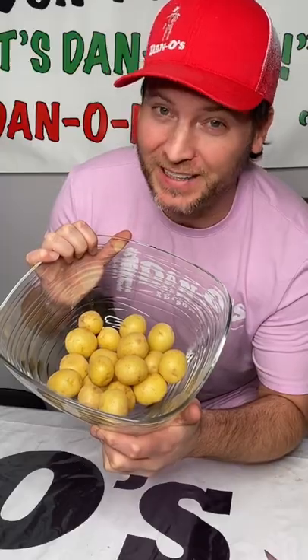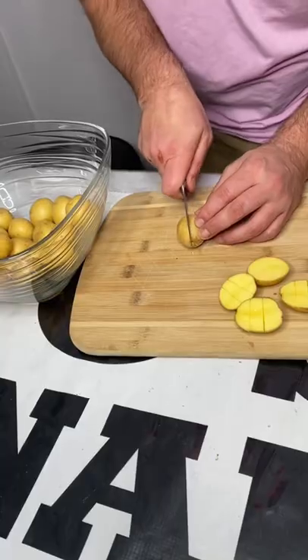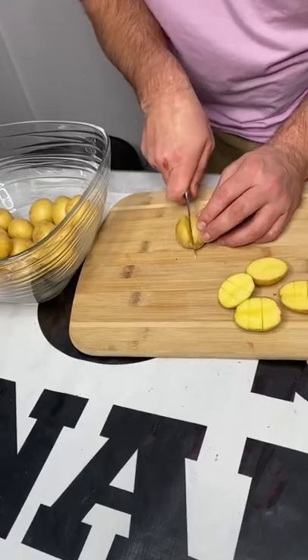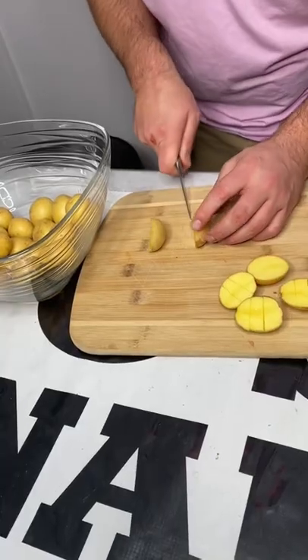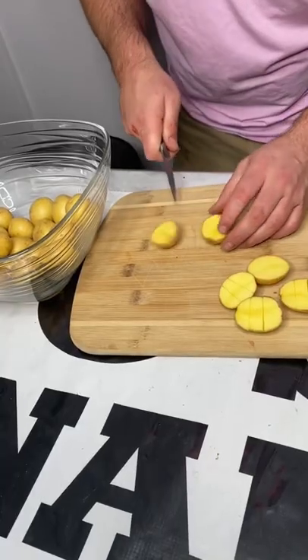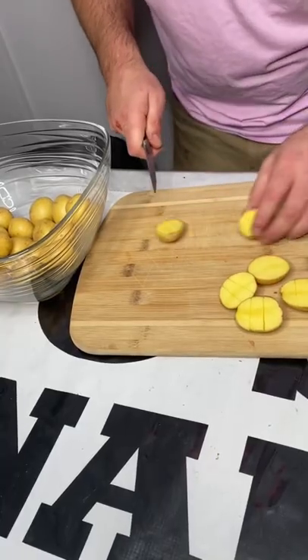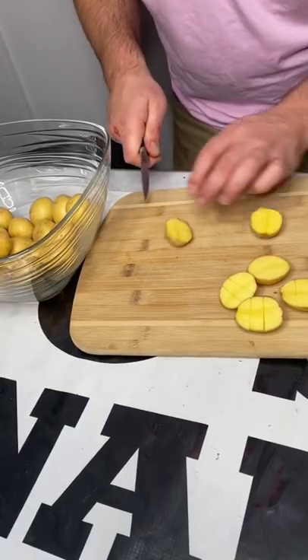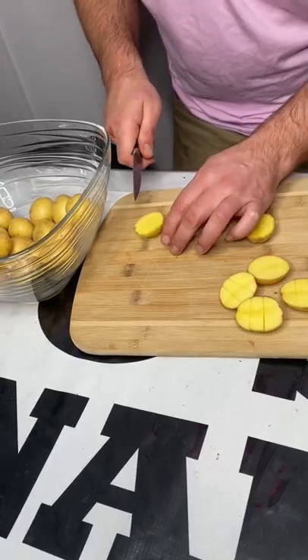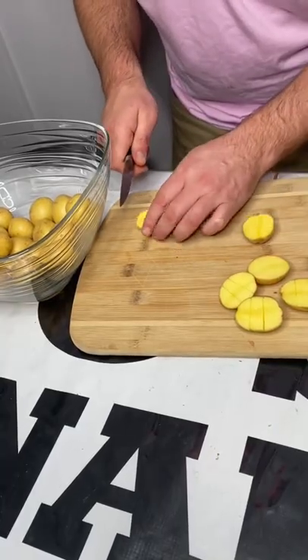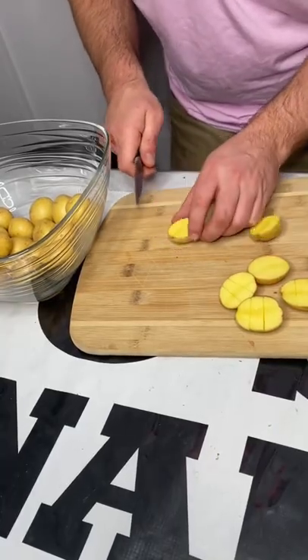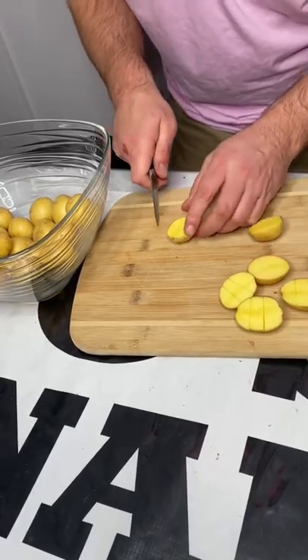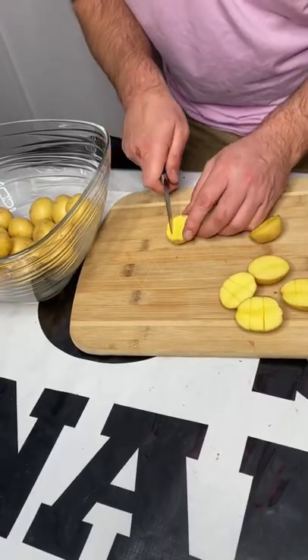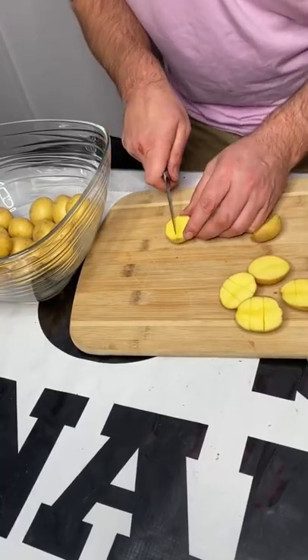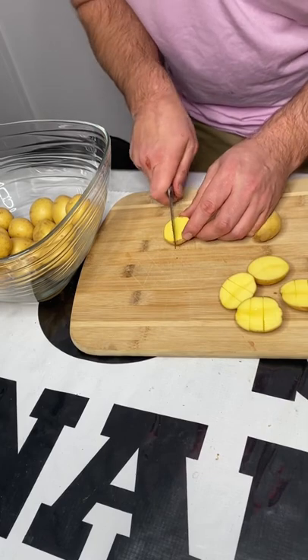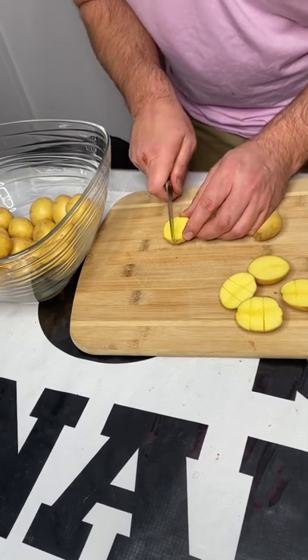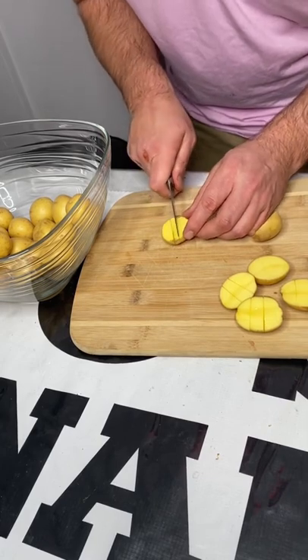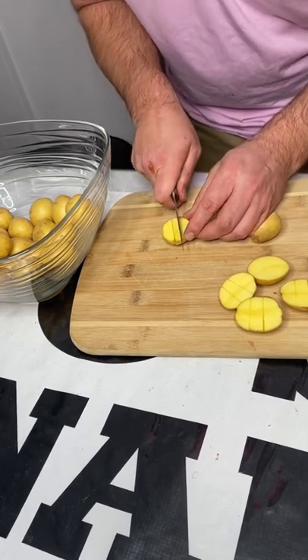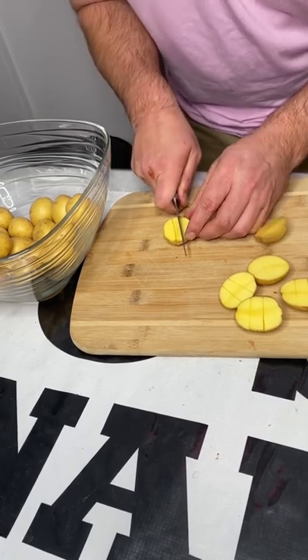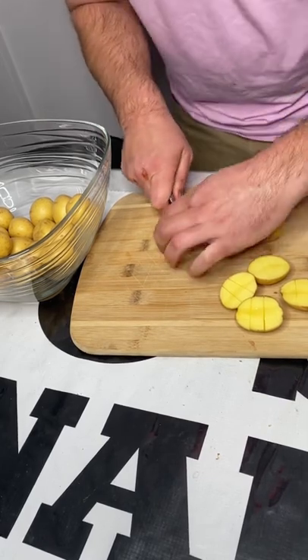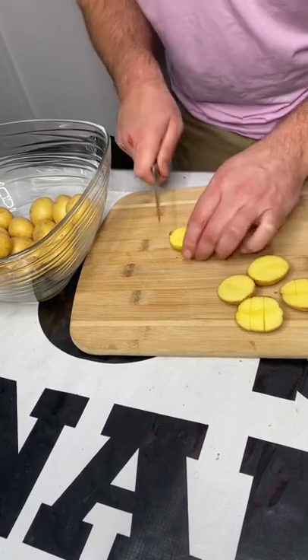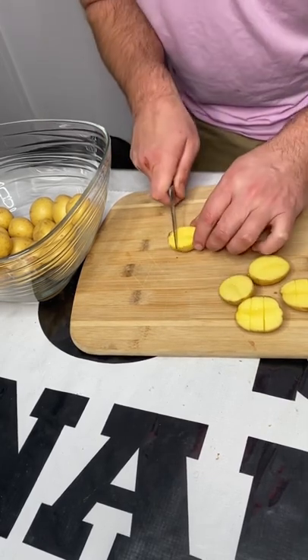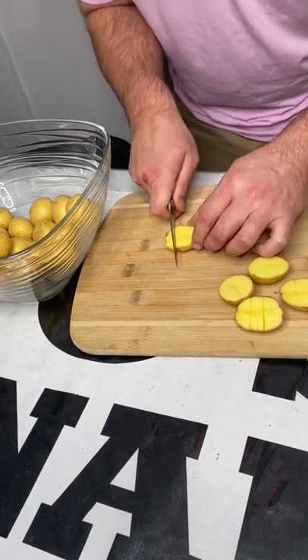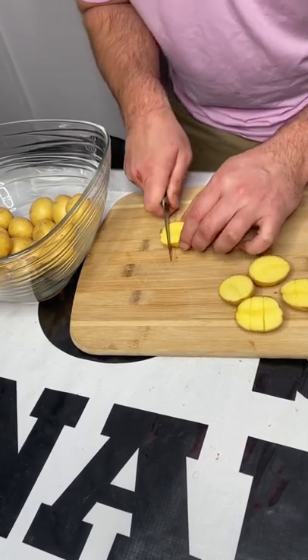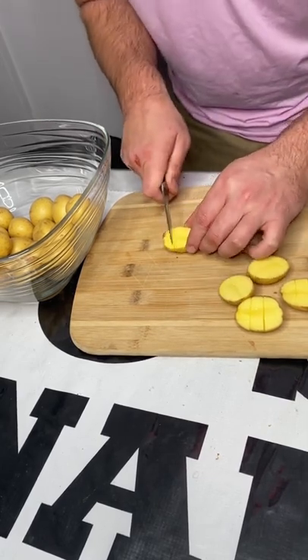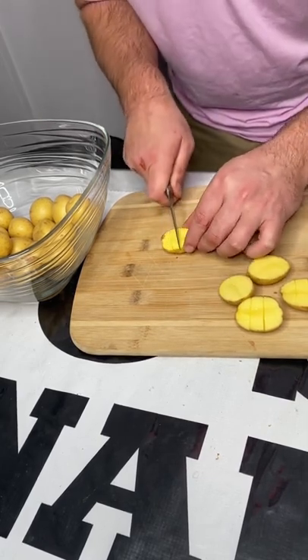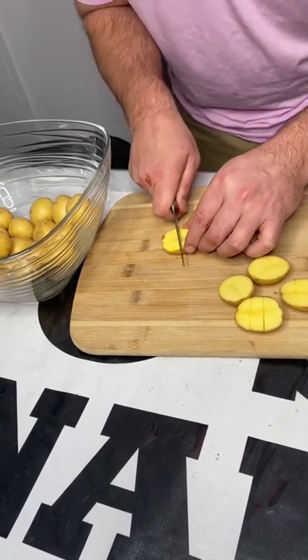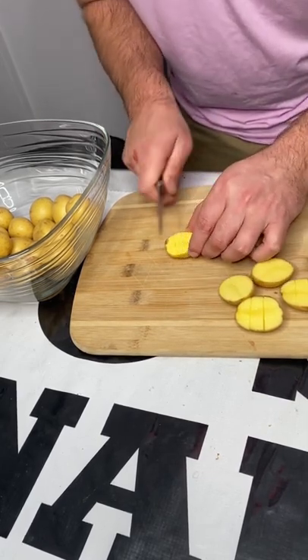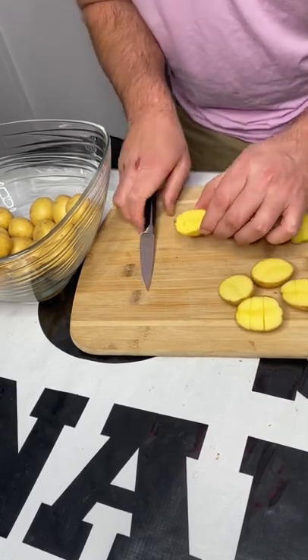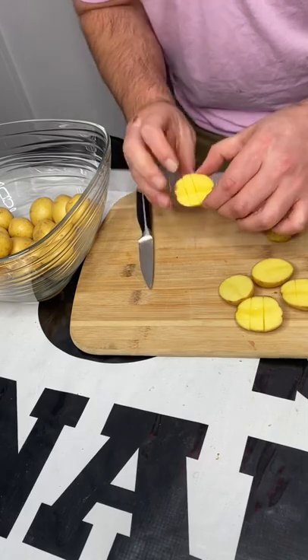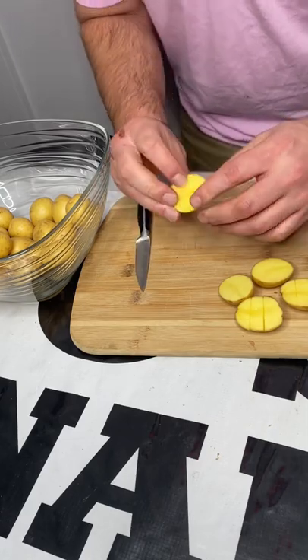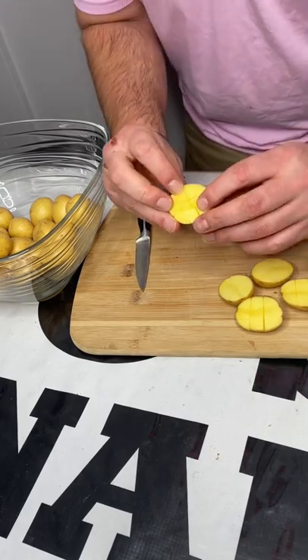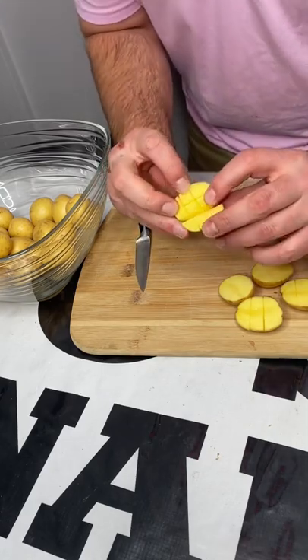Cut your tater in half, then we're going with the tic-tac-toe method. You go one, two, three, four. And now your tater's scored.